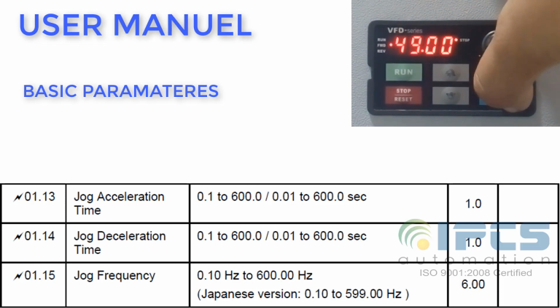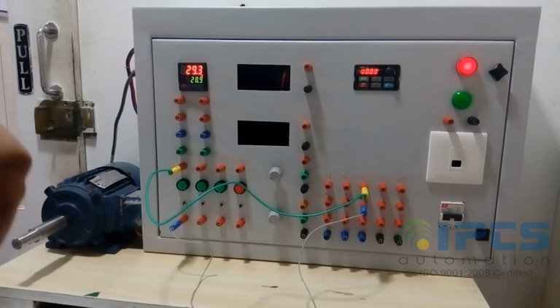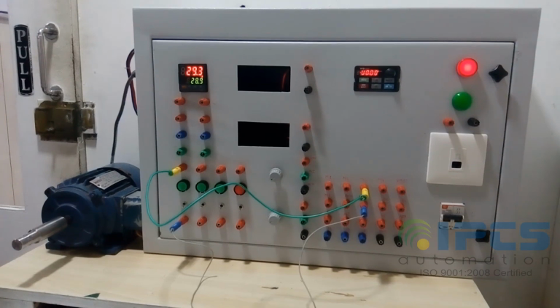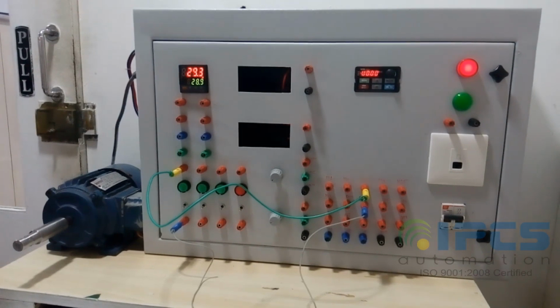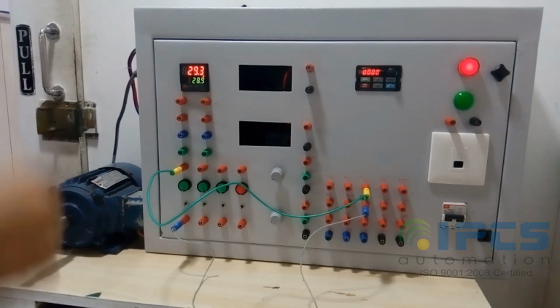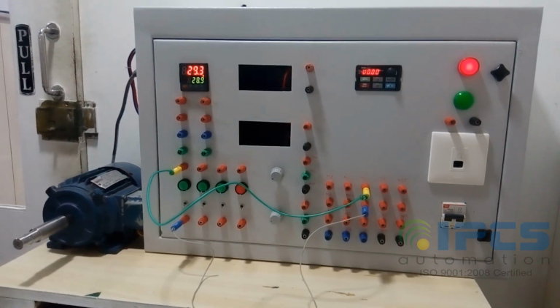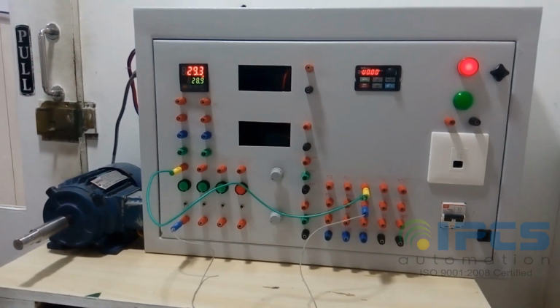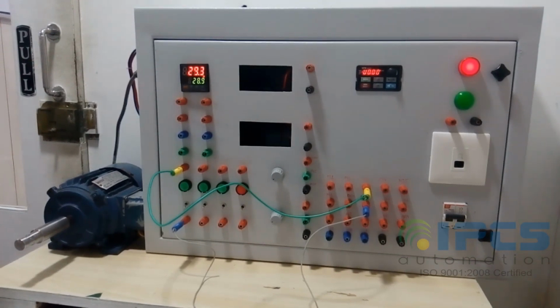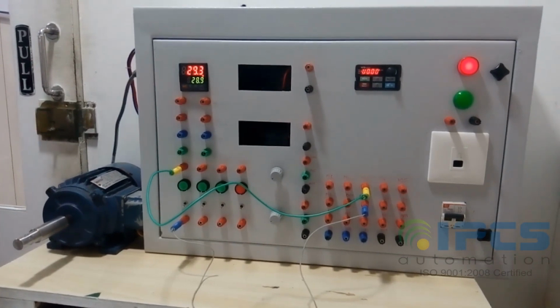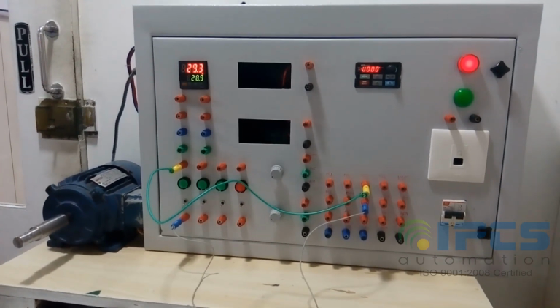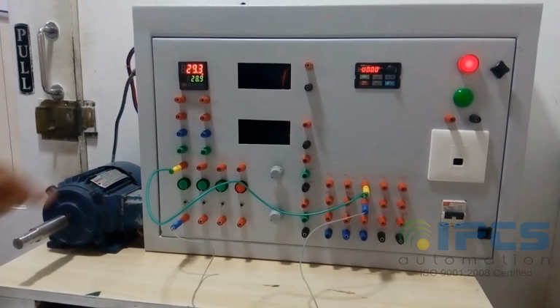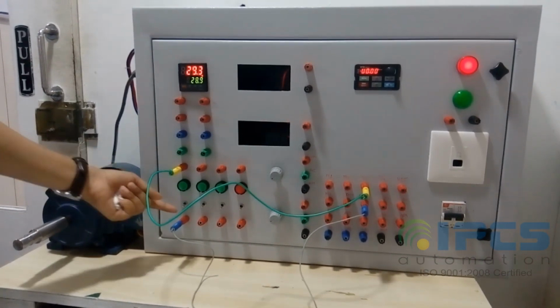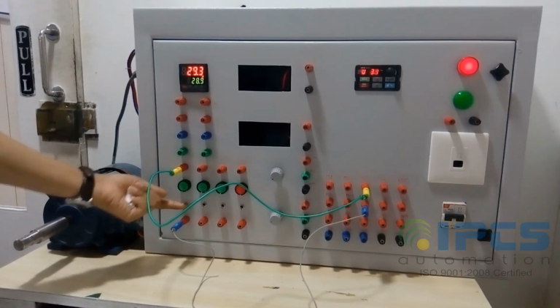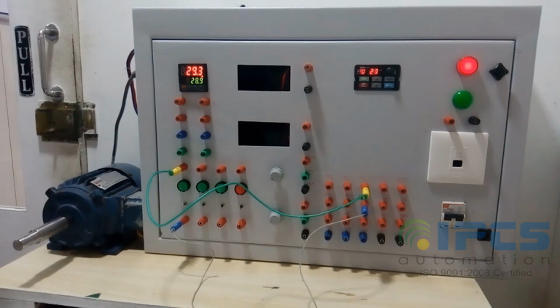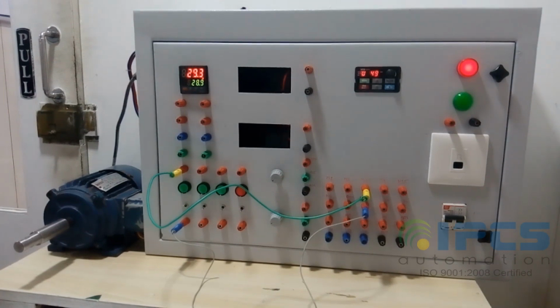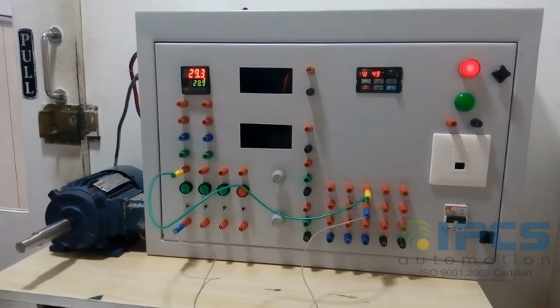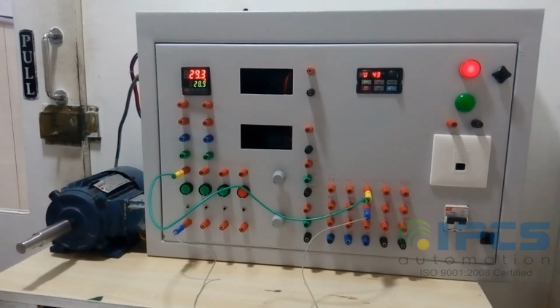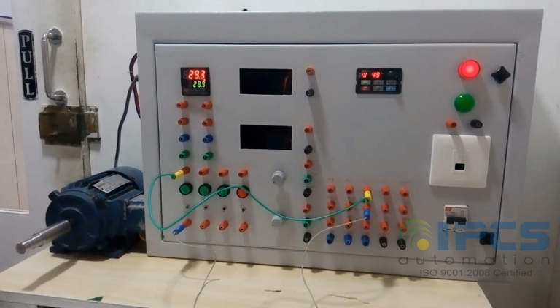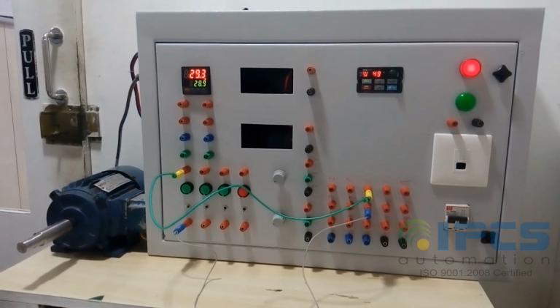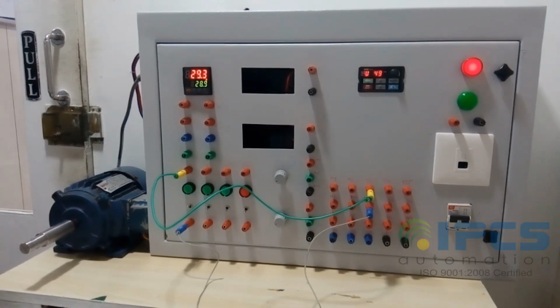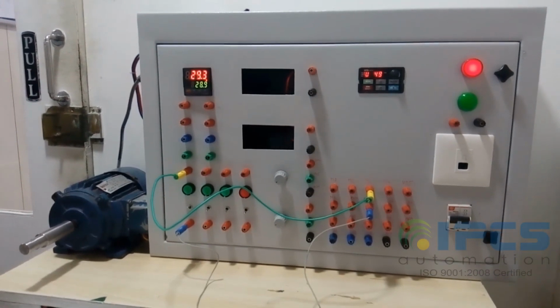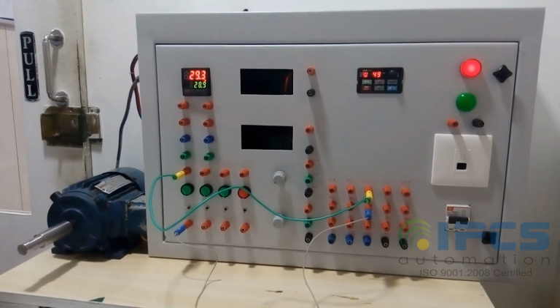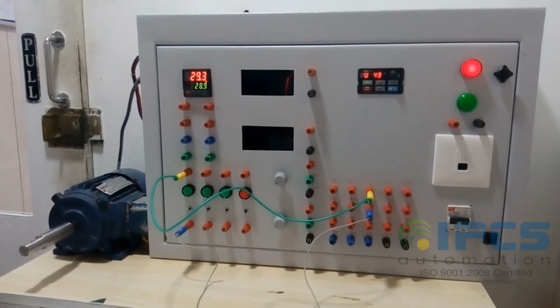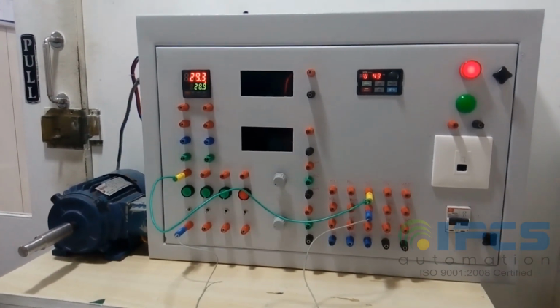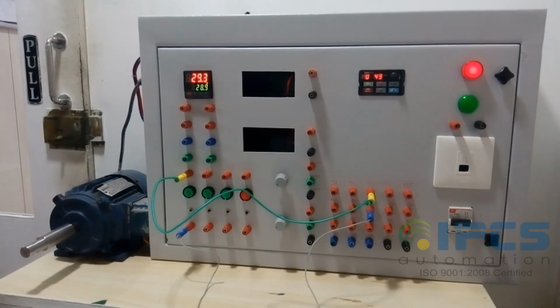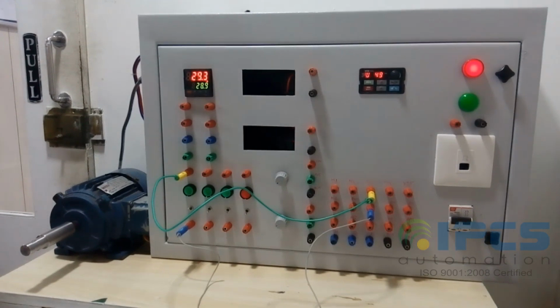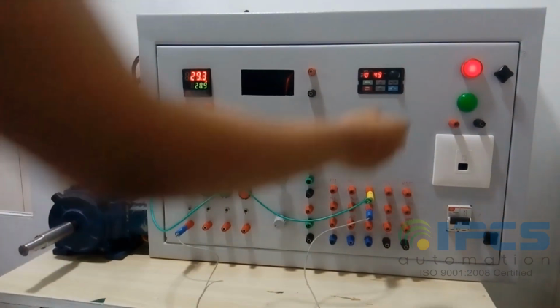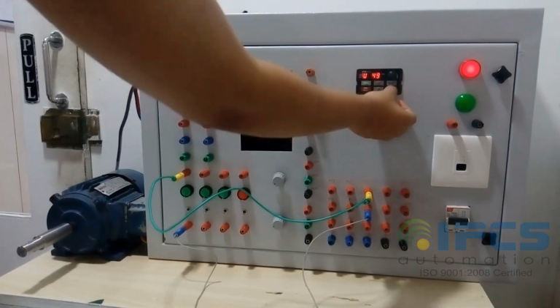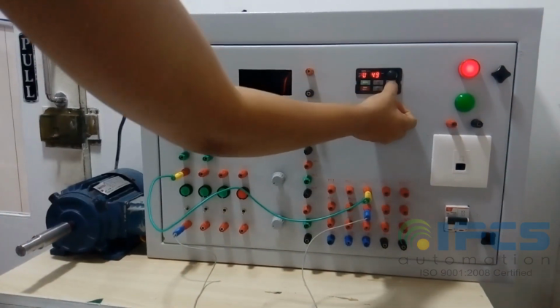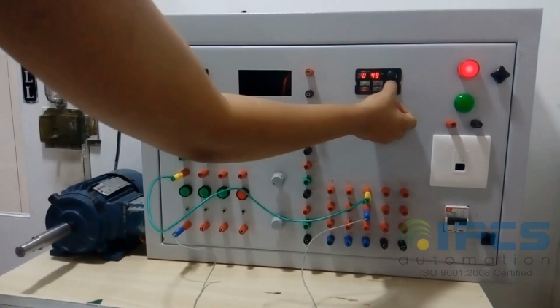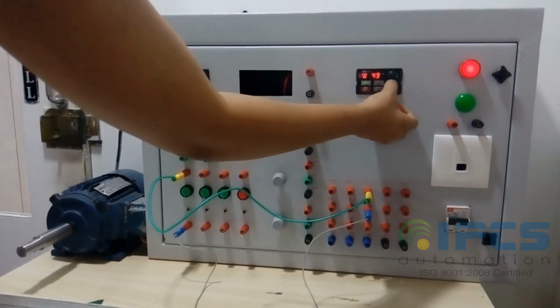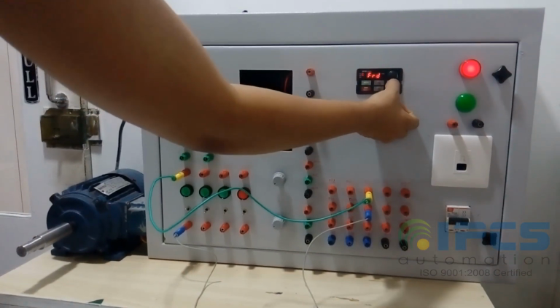Connect terminal MI3 to a switch and run the machine. When the switch is closed, the machine instantly jogs to the JOG speed. The JOG frequency can also be adjusted while running, and the instant jogging effect can be observed.